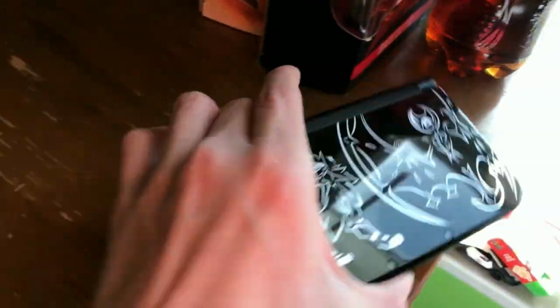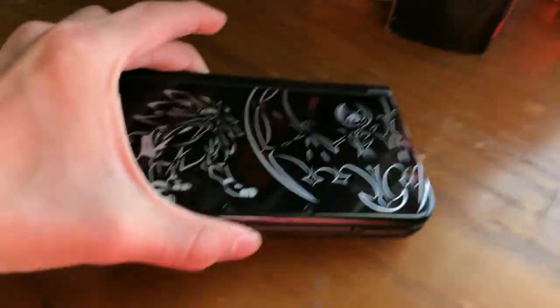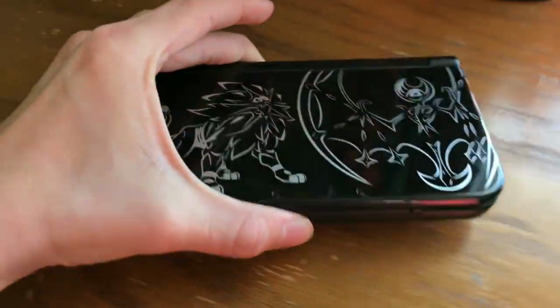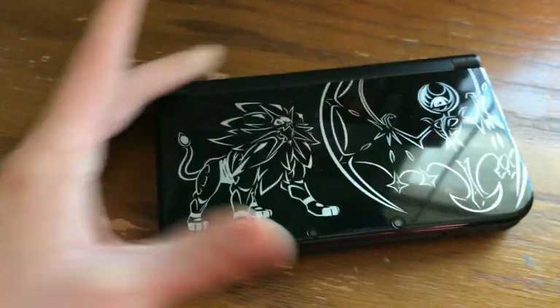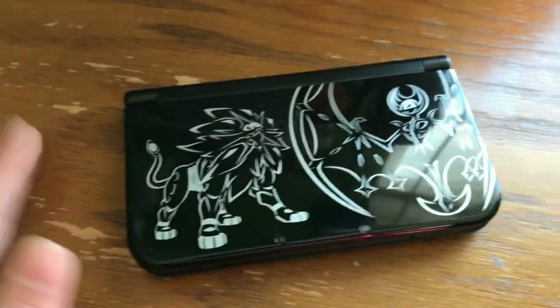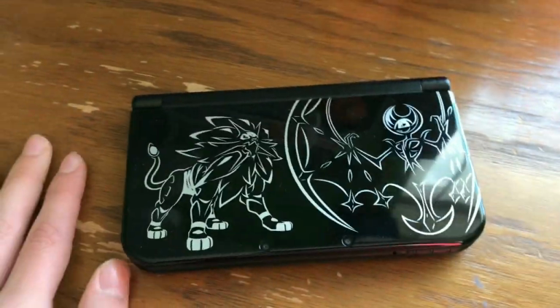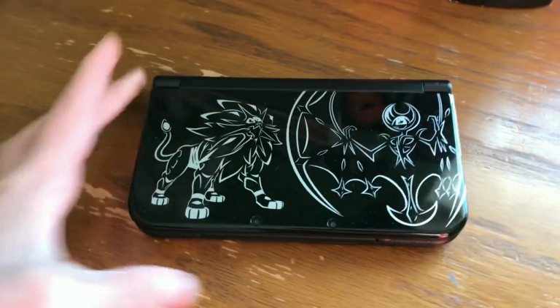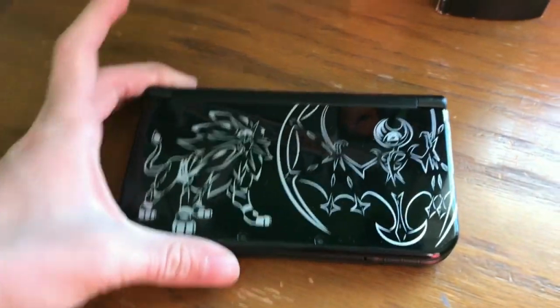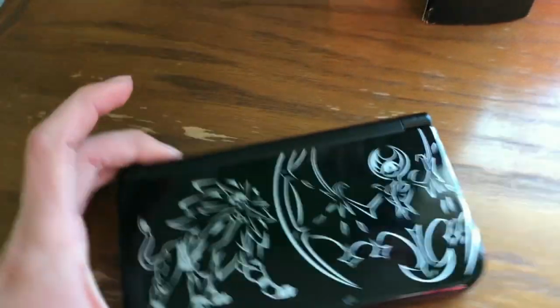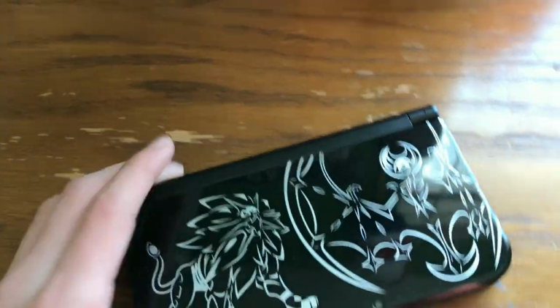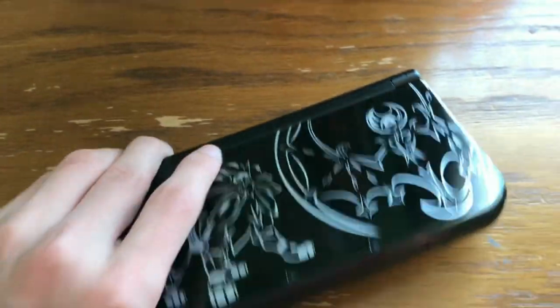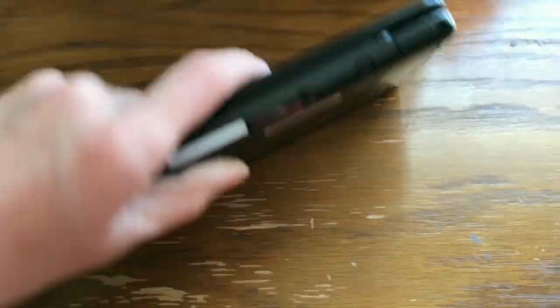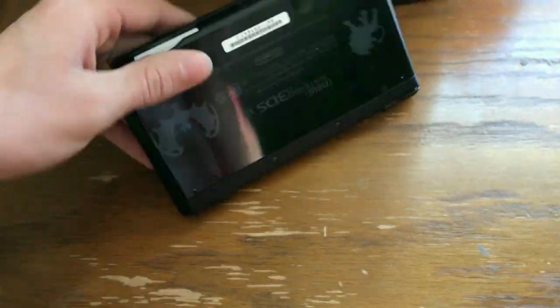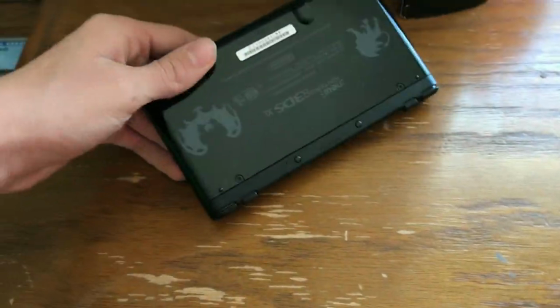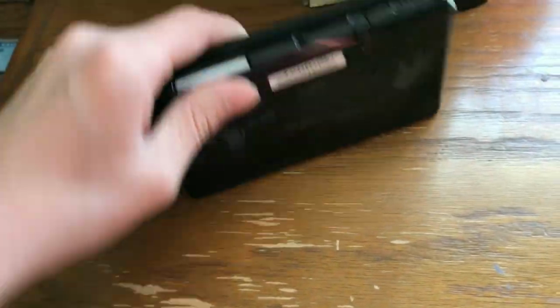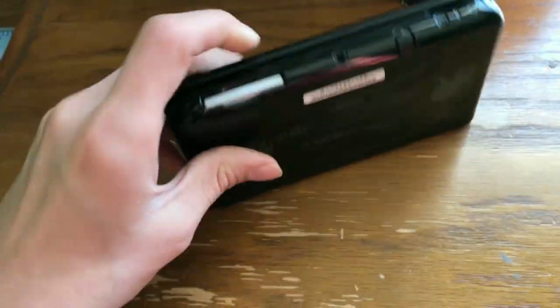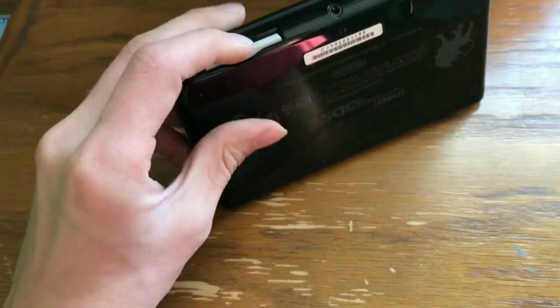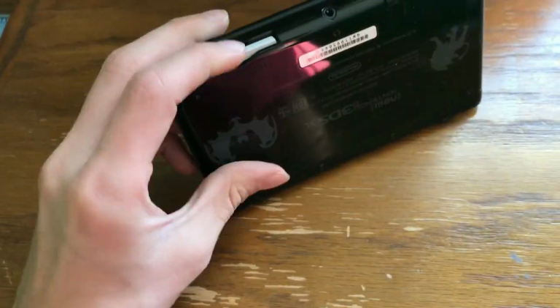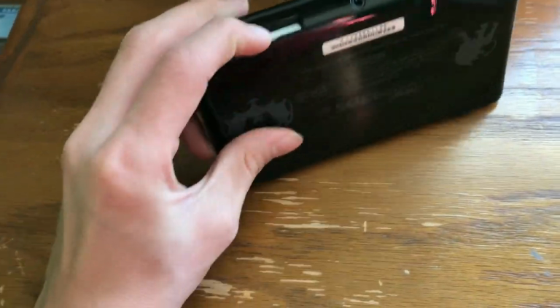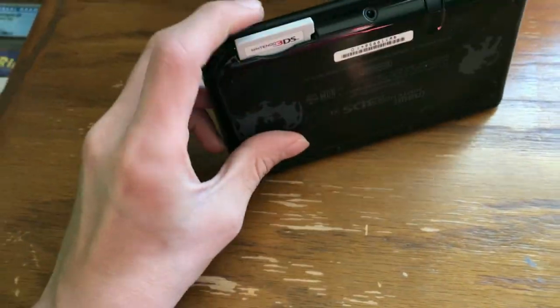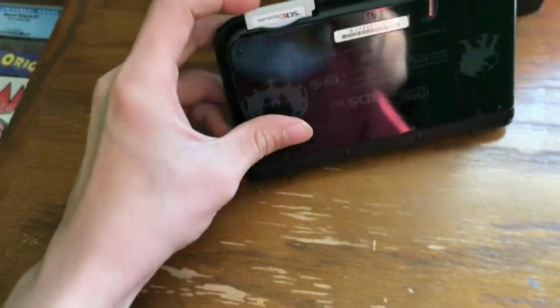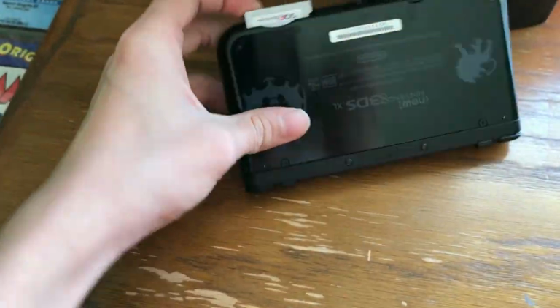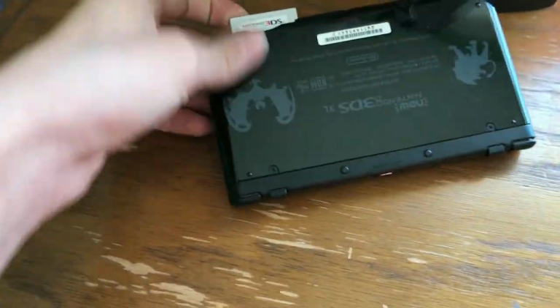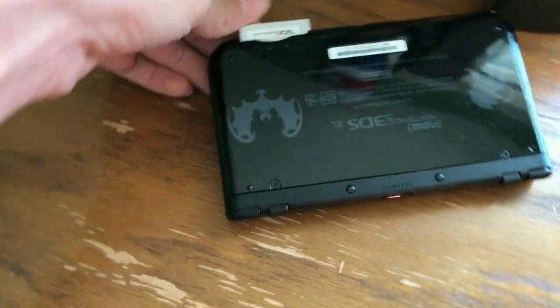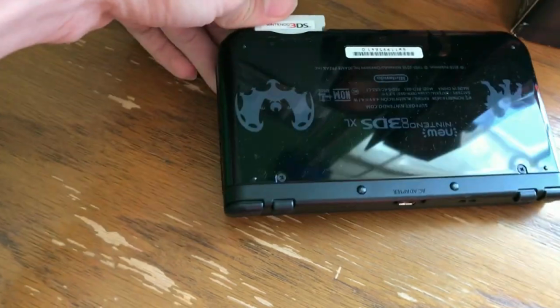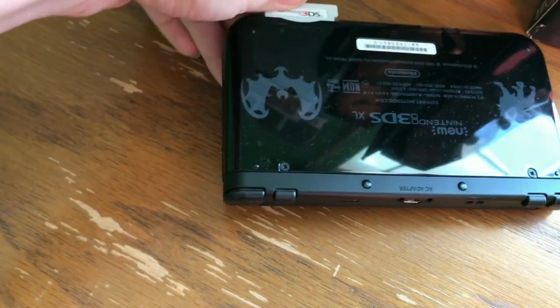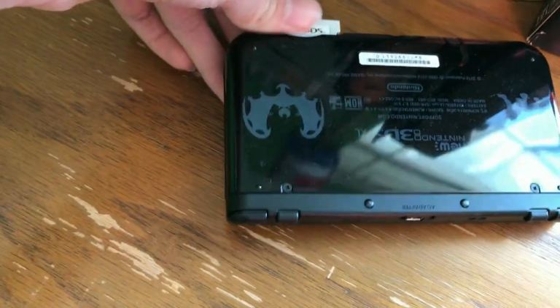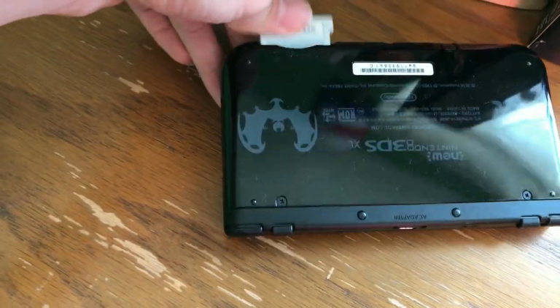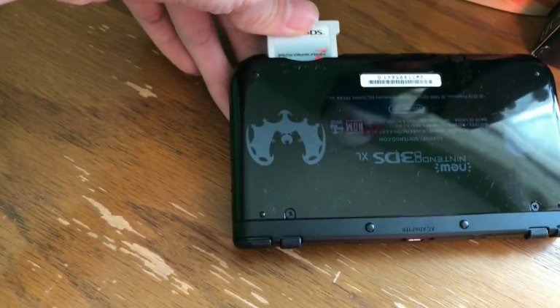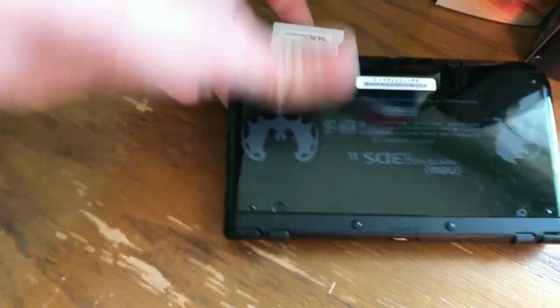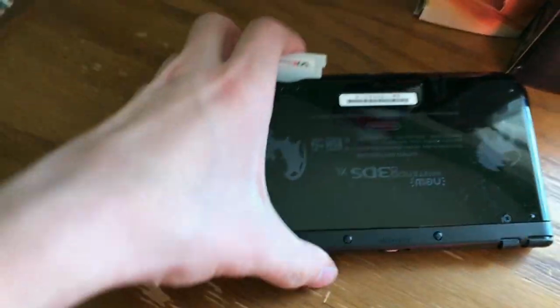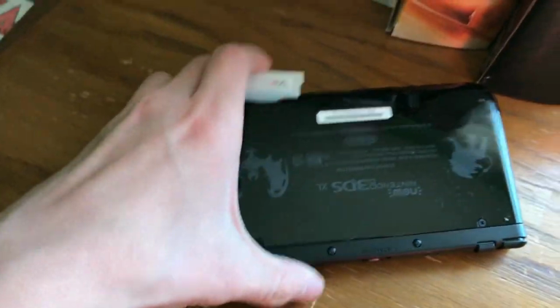This is my 3DS XL — the Sun and Moon Pokémon Edition. Quite cool. And in here we have Mario Kart 7.